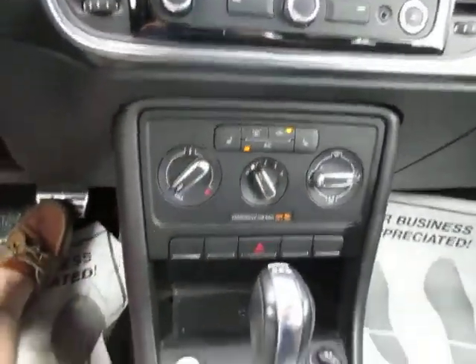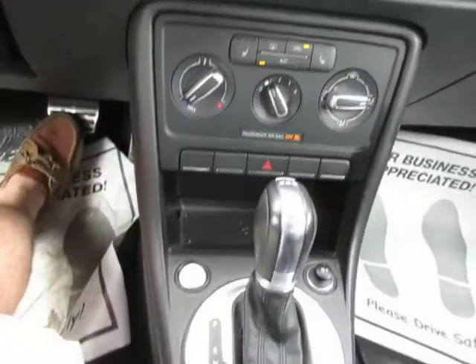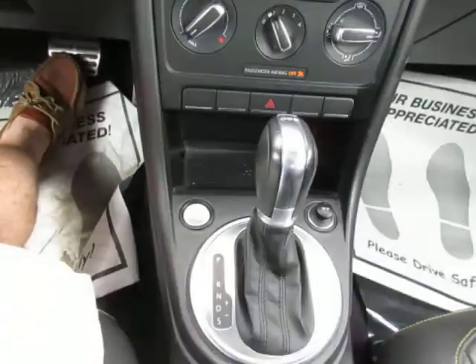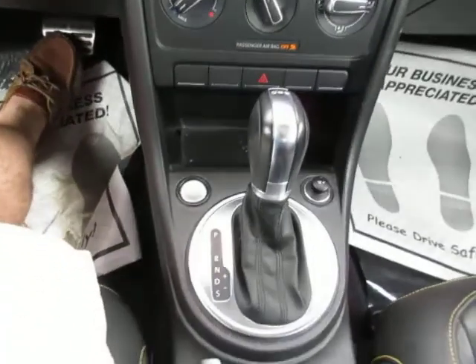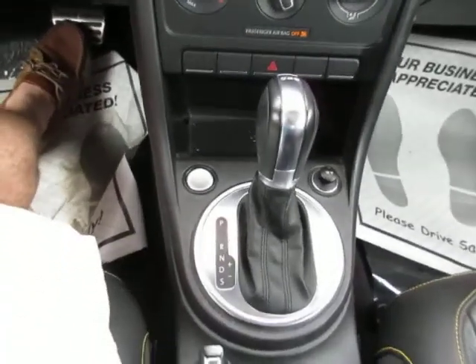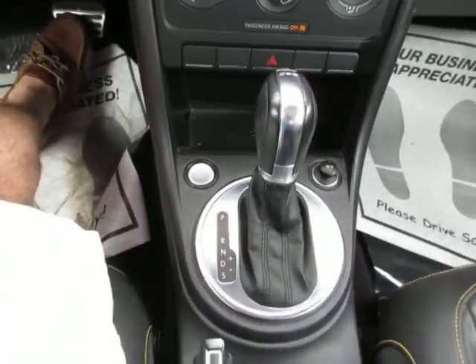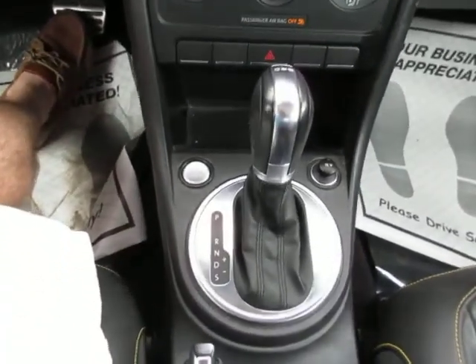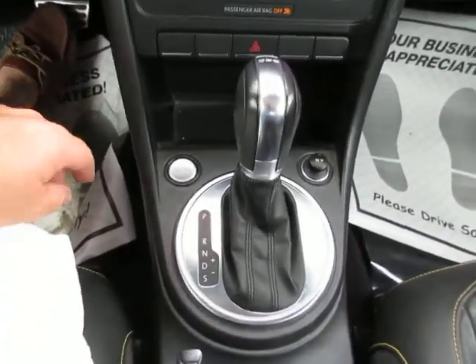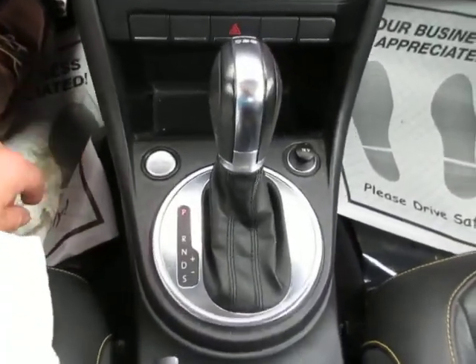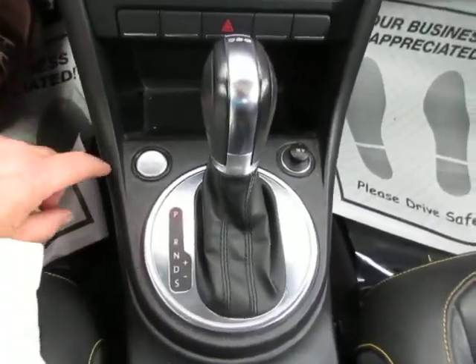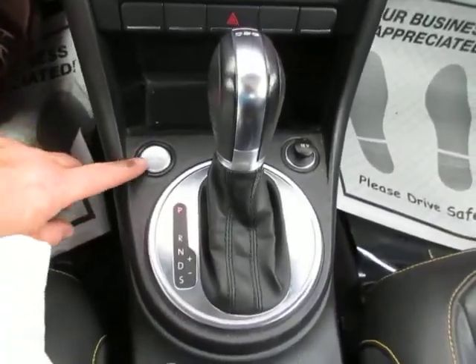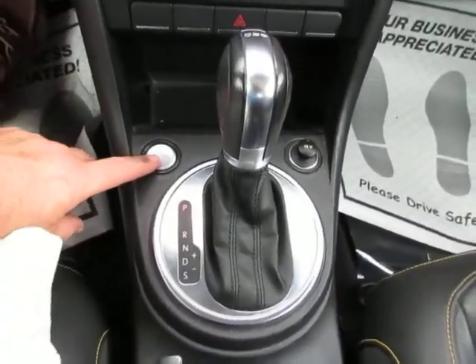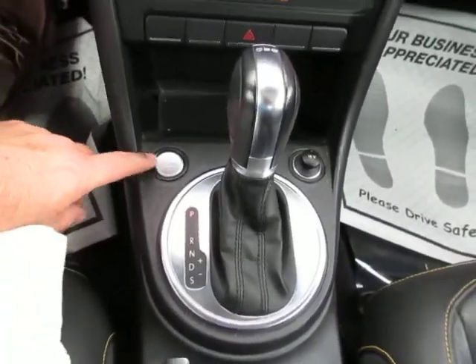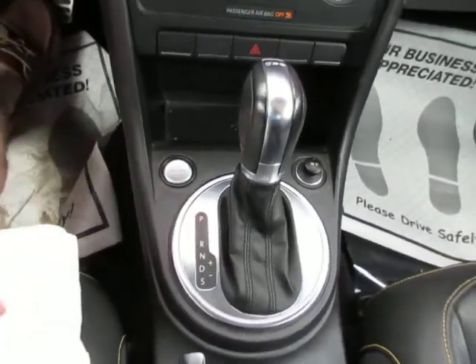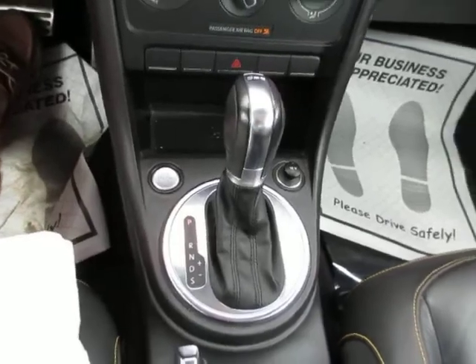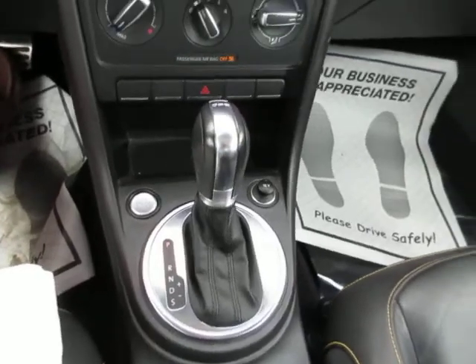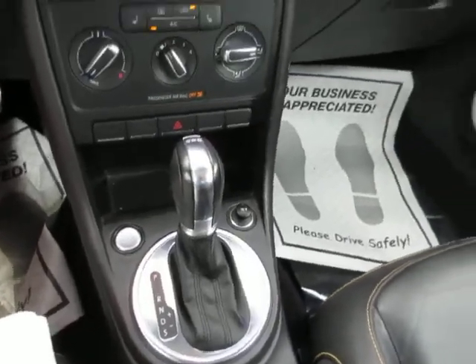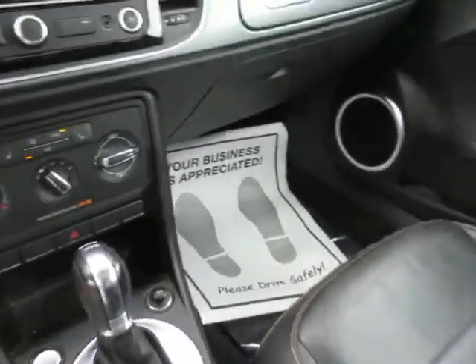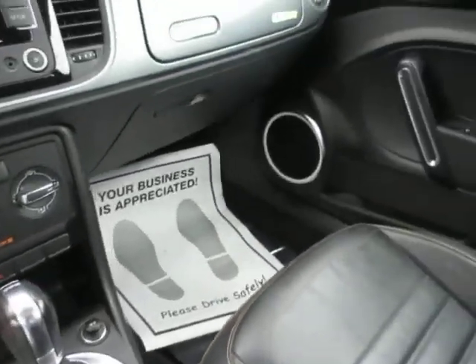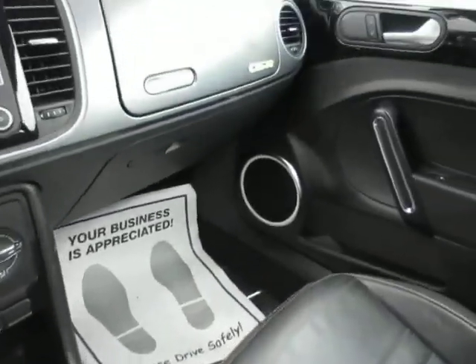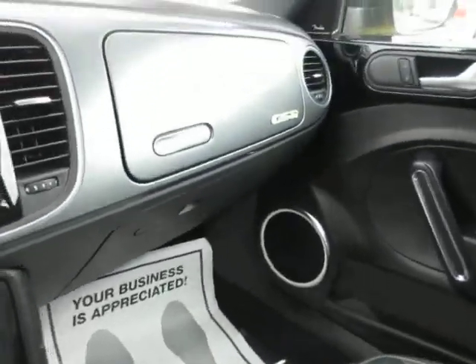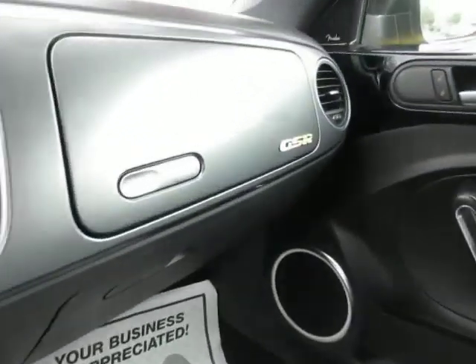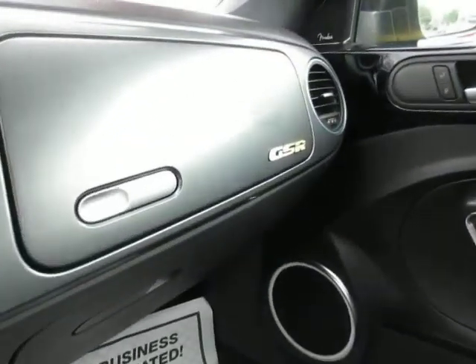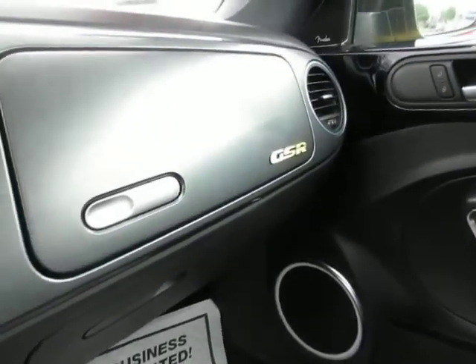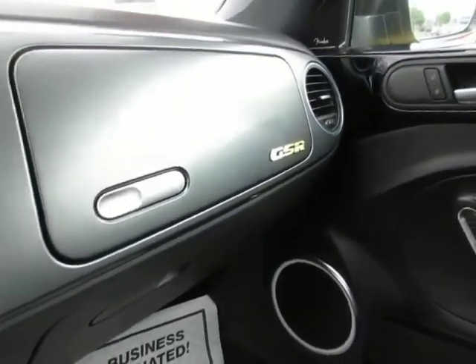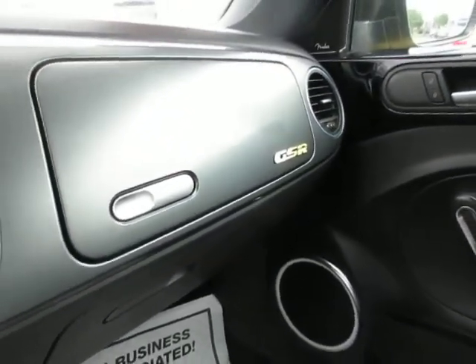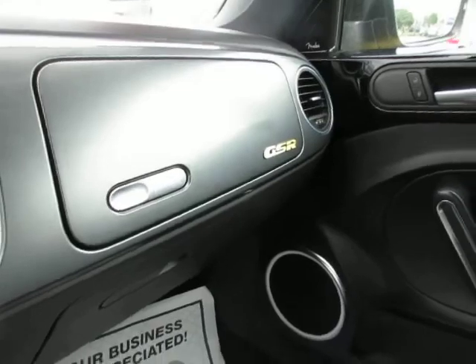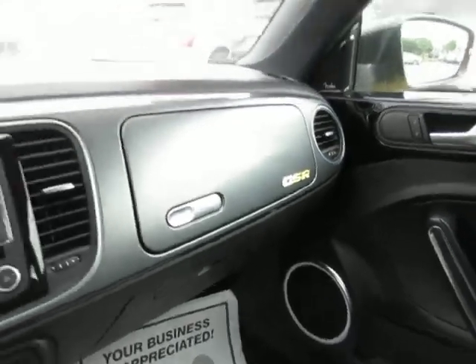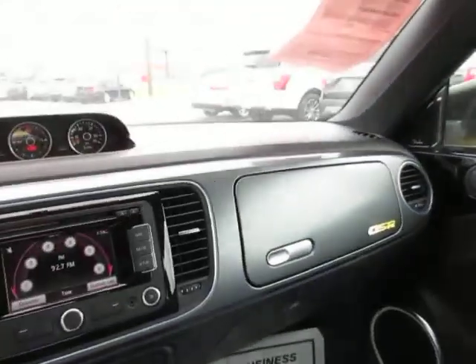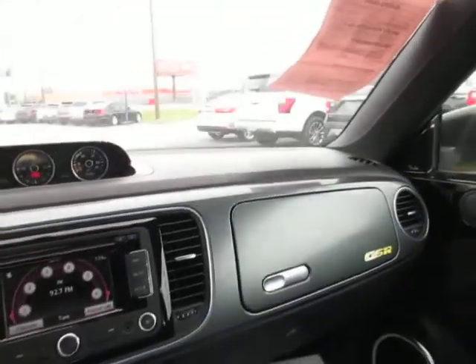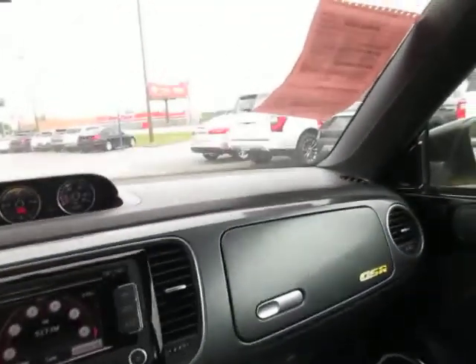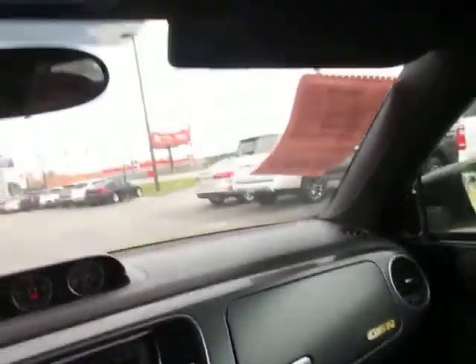This is an automatic transmission vehicle with a push button start. There's another GSR emblem on the interior, and a sunroof with sunshade.